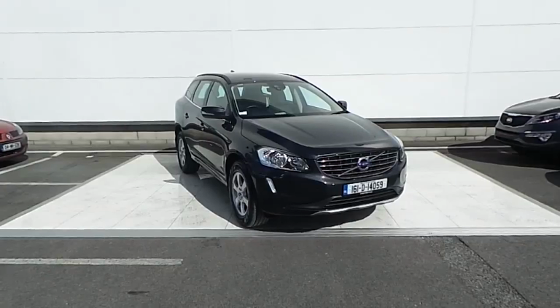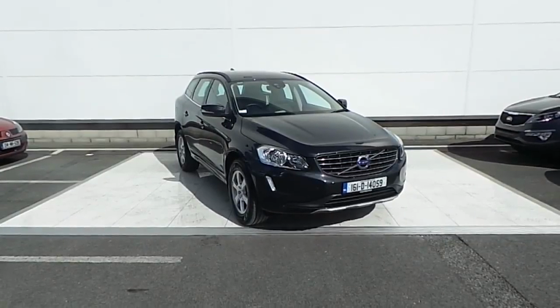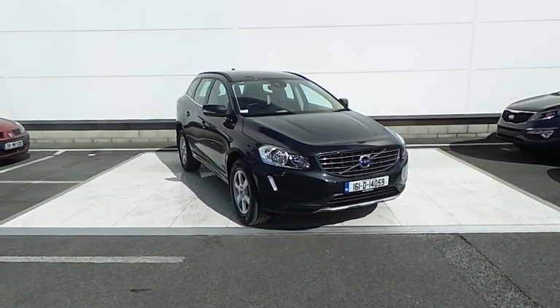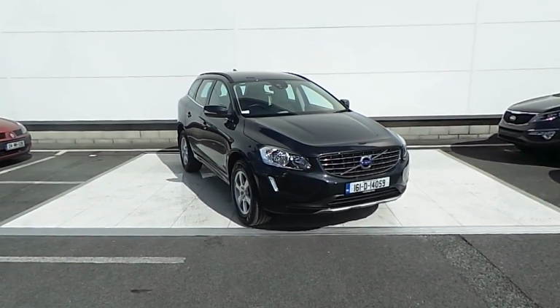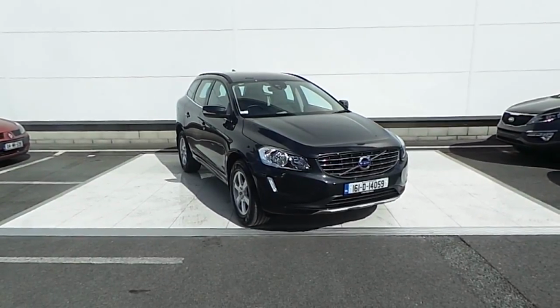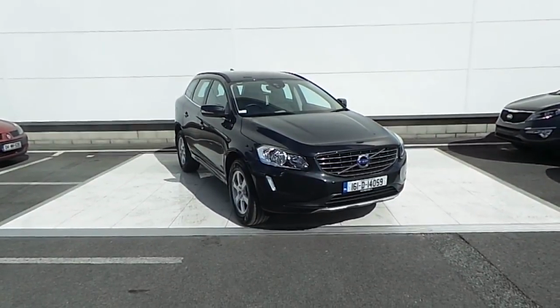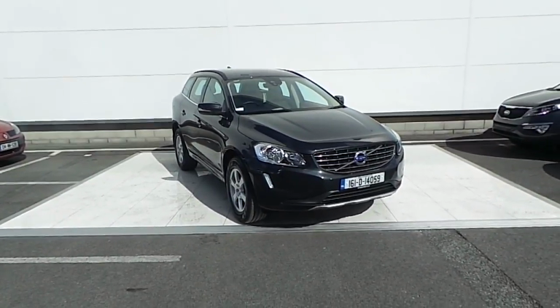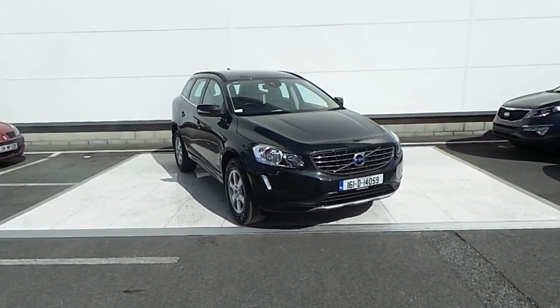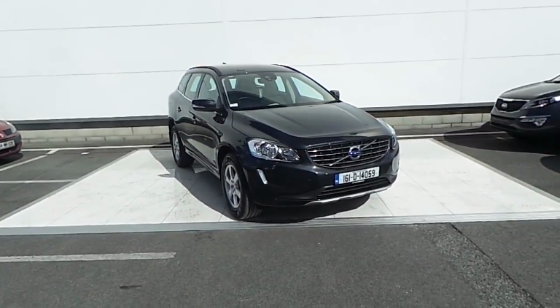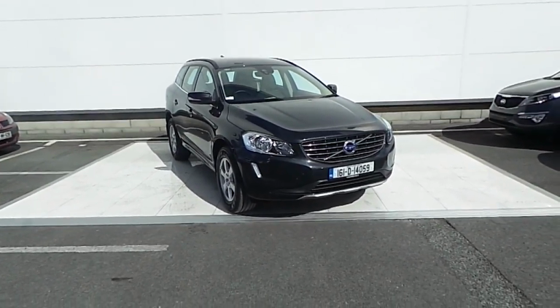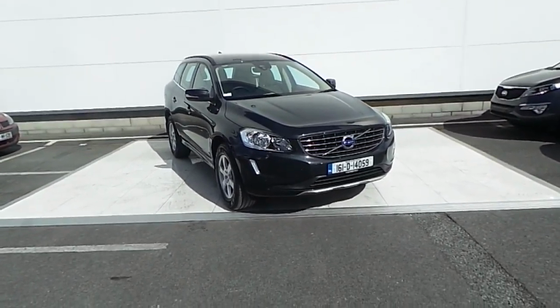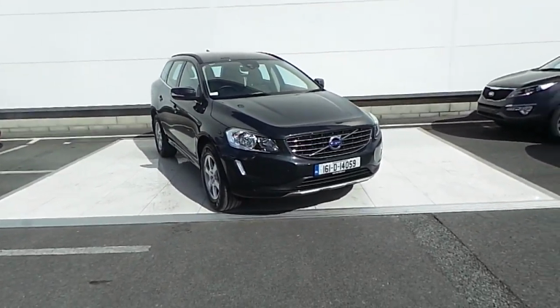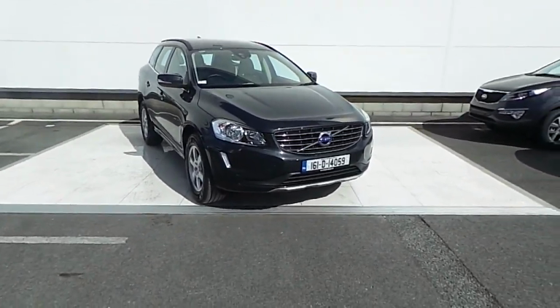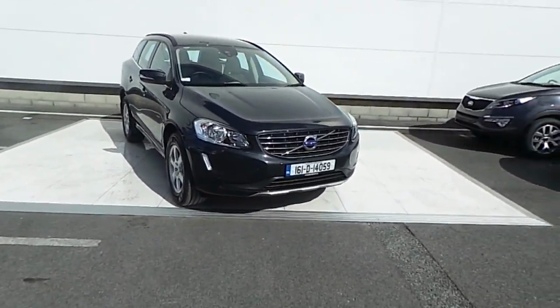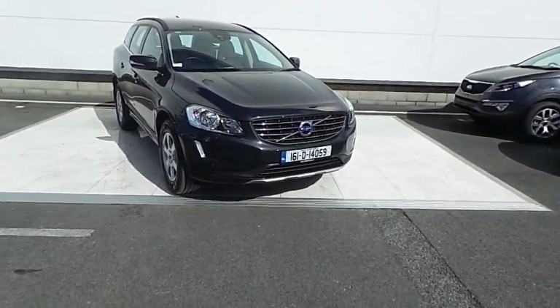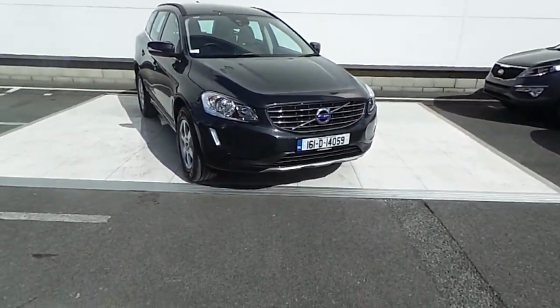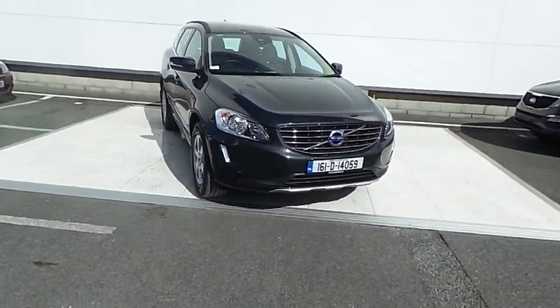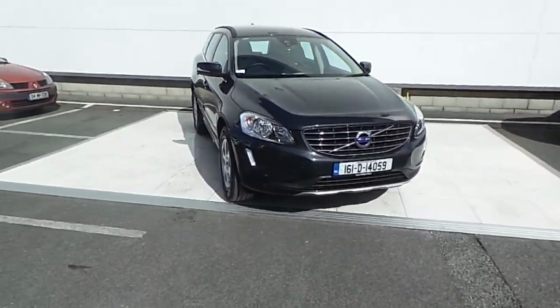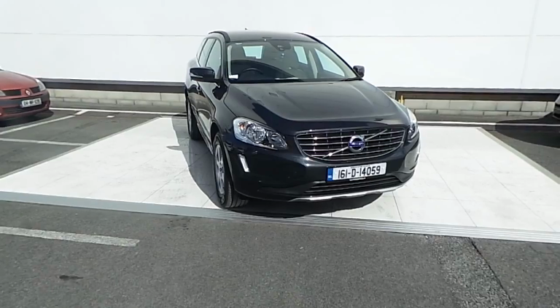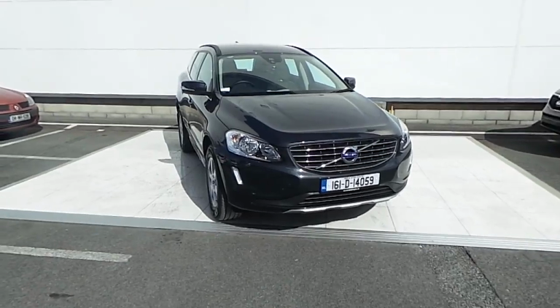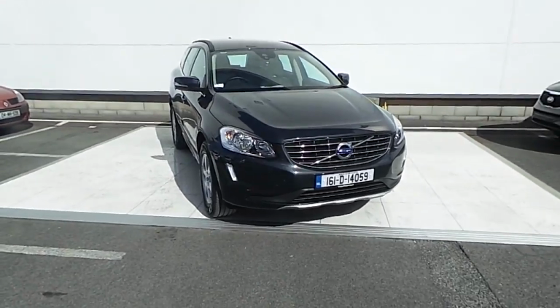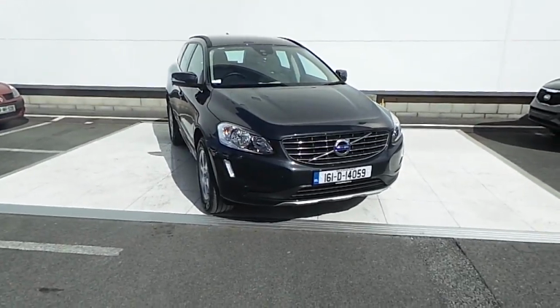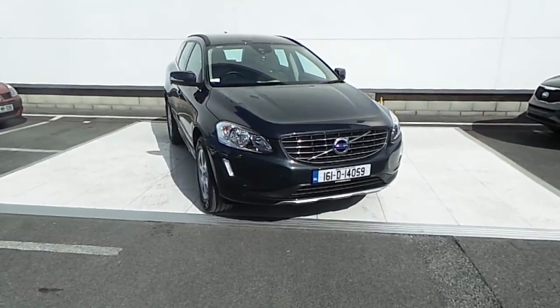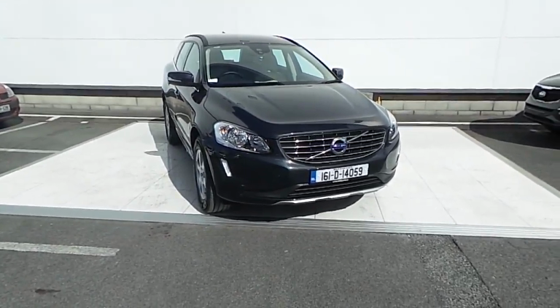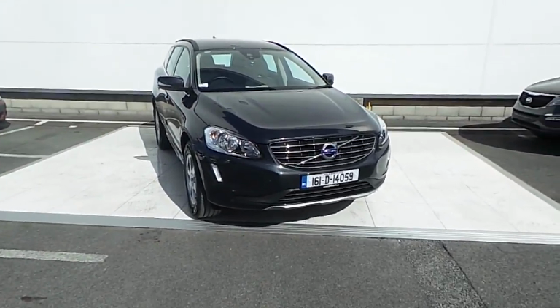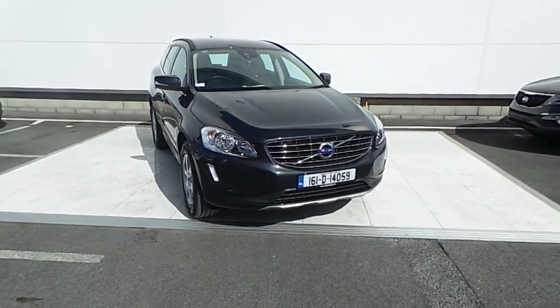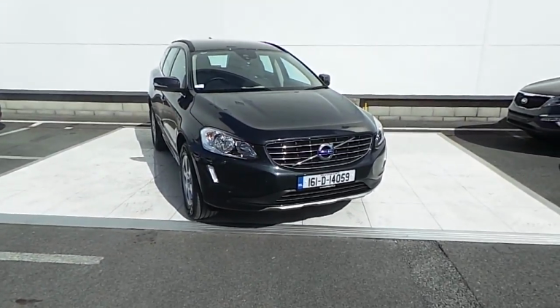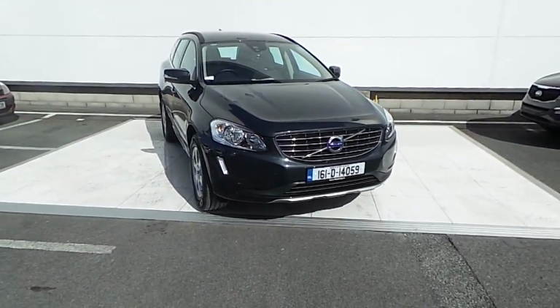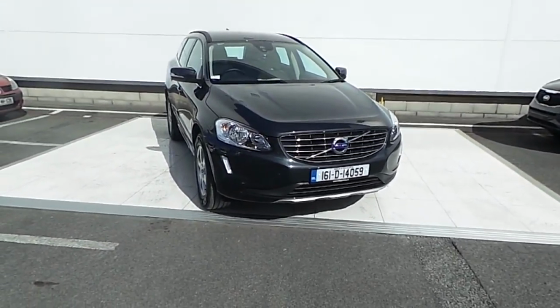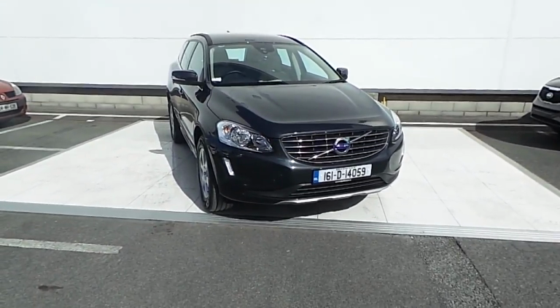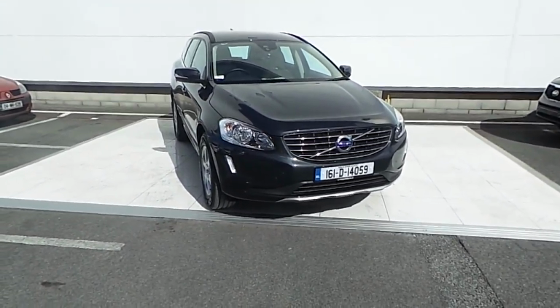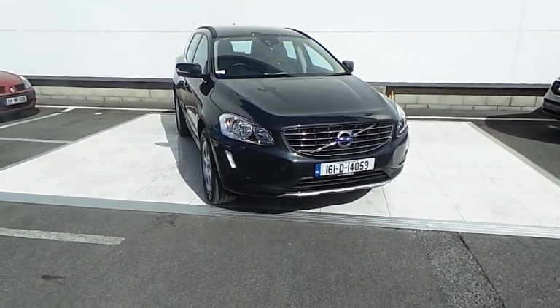Hello and welcome to HPNAS Volvo. Today we are reviewing this 161 XC60 2L diesel D4, which is 190bhp.